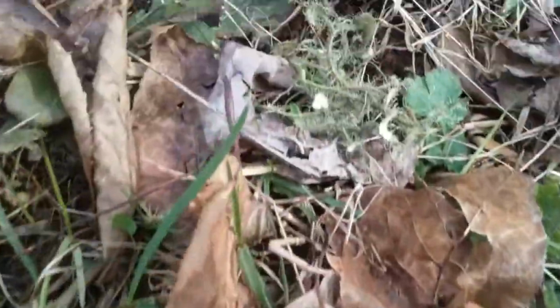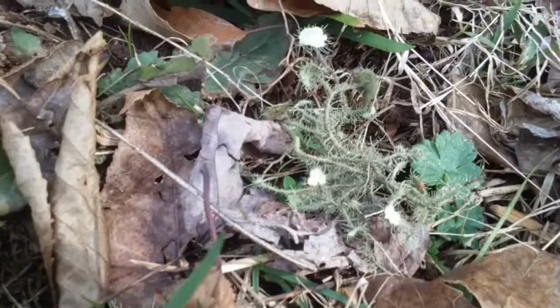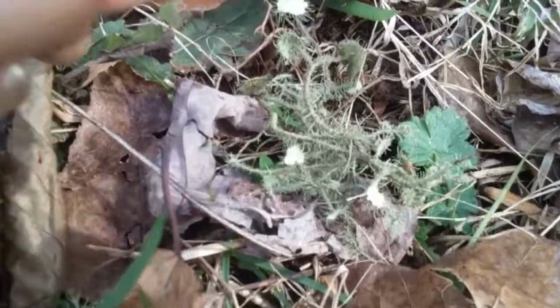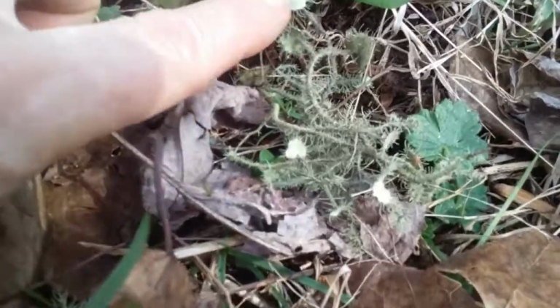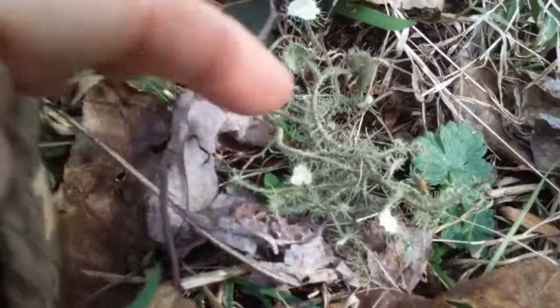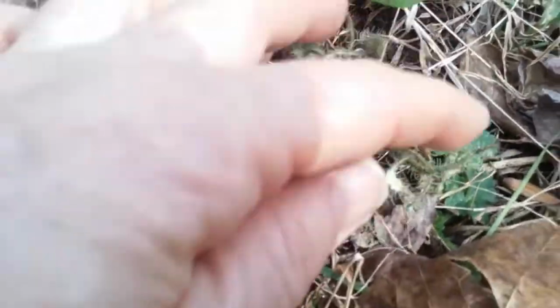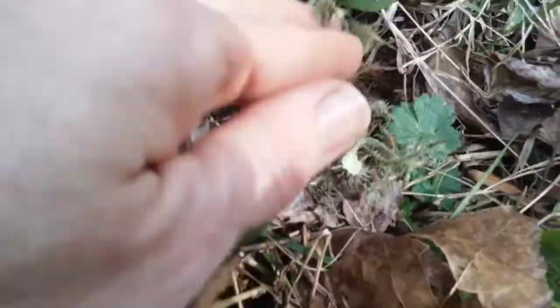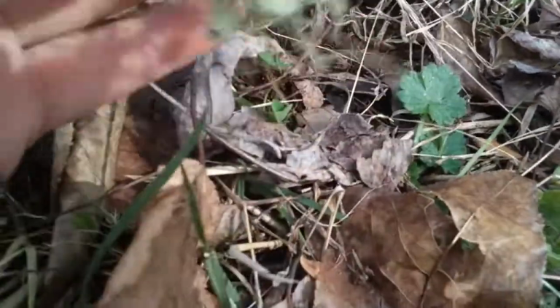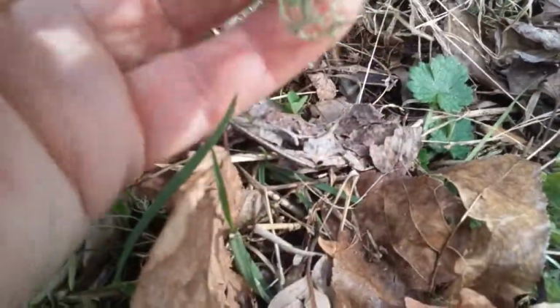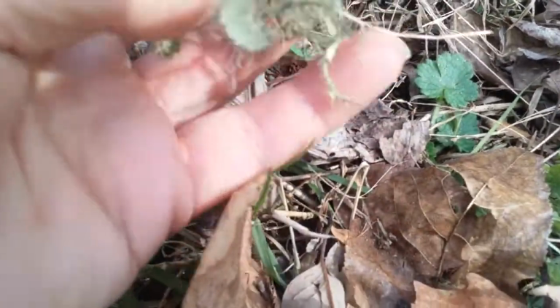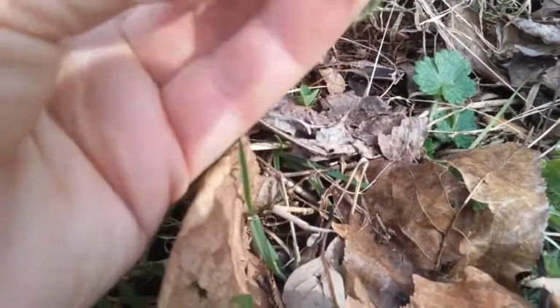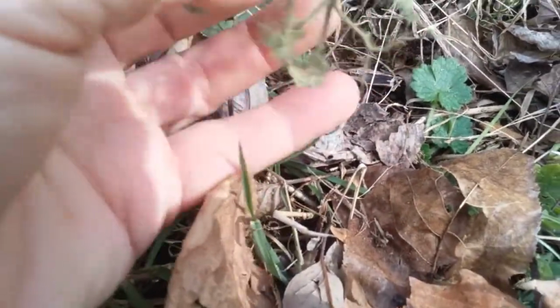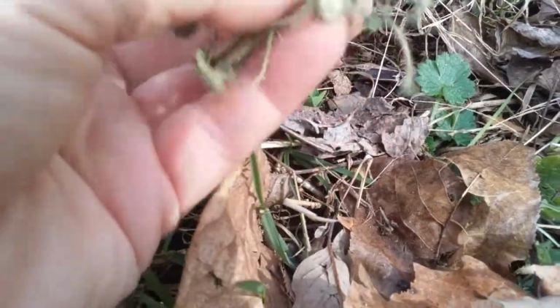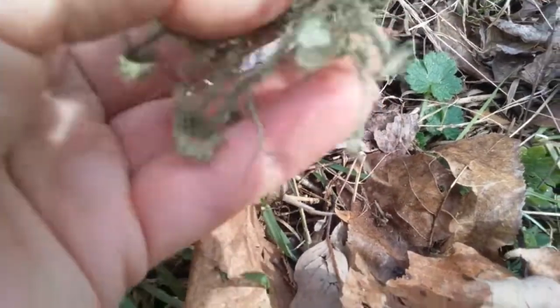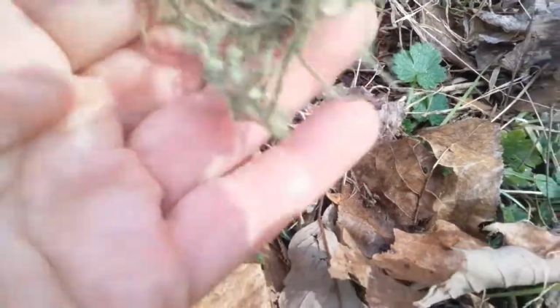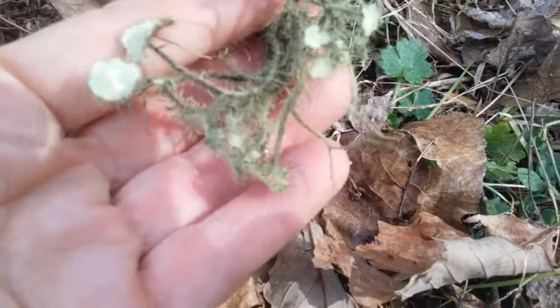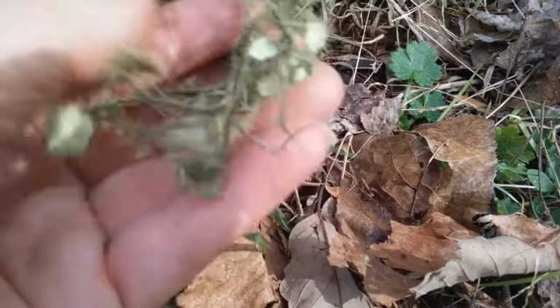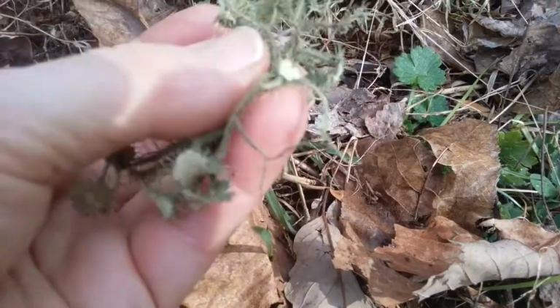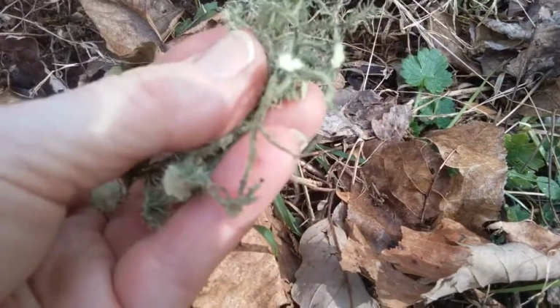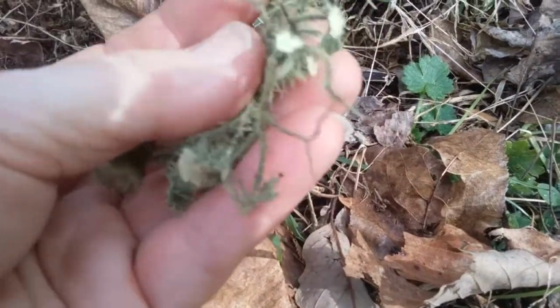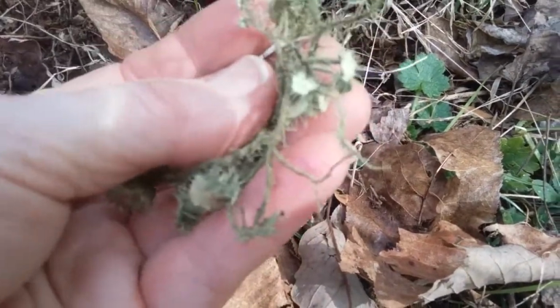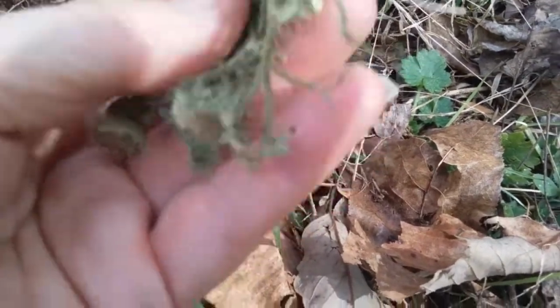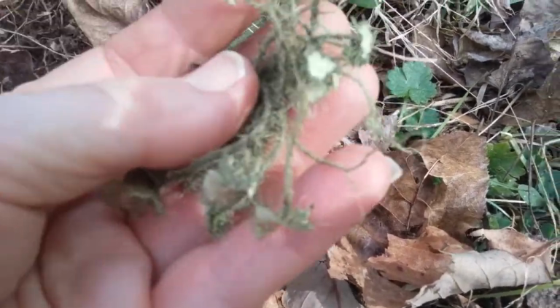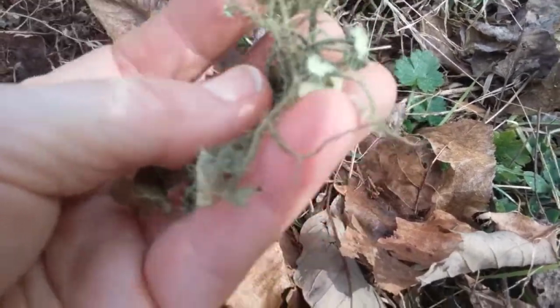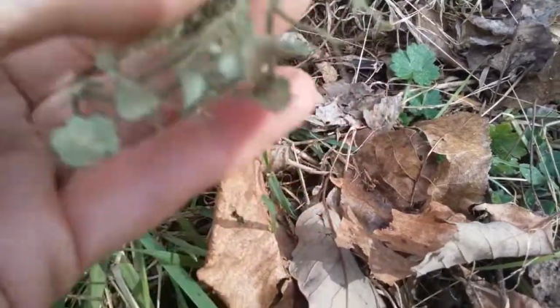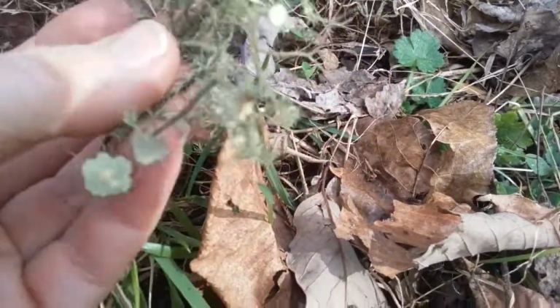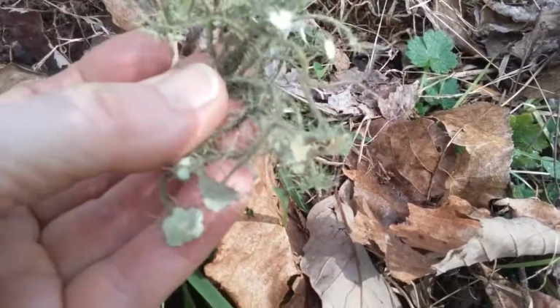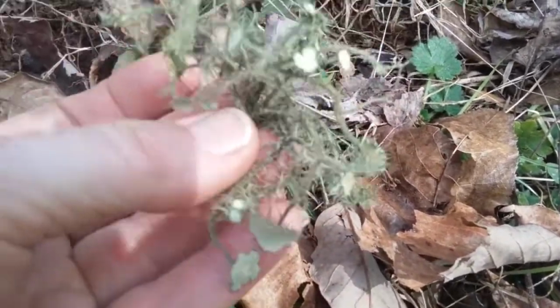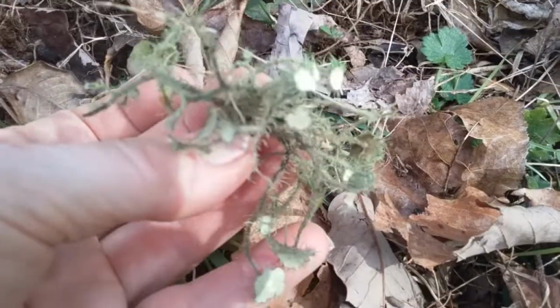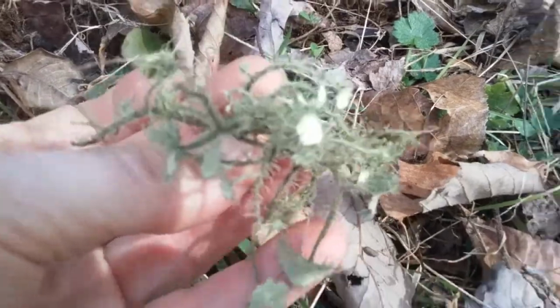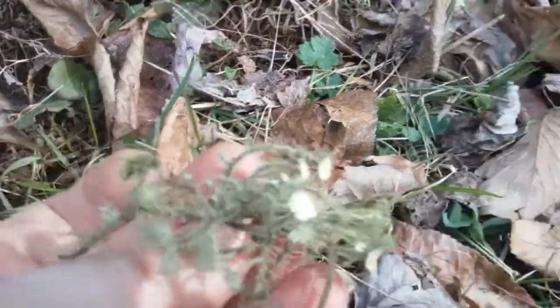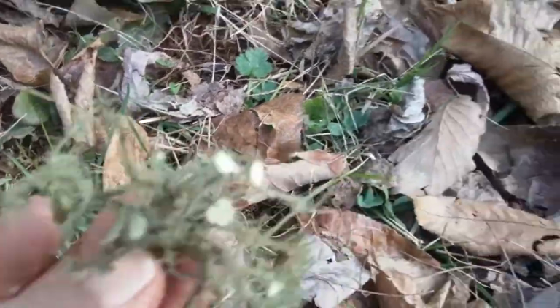Here's another one — look at that plate, I just love that! This one is a little moist but it doesn't feel gritty in my hands, so I'm going to keep this one and just lay it out and let it dry.